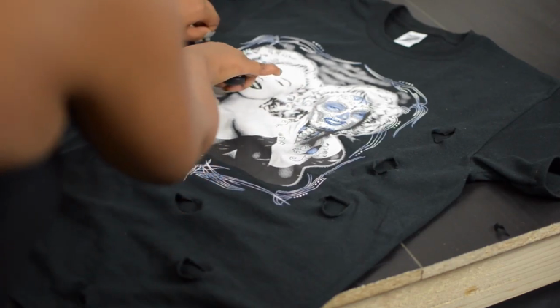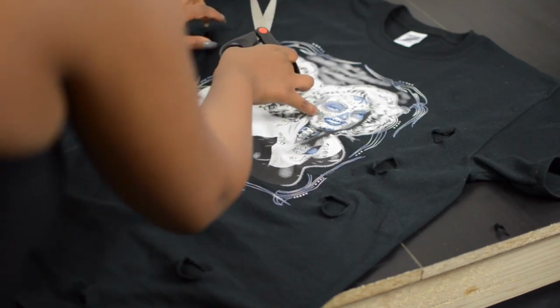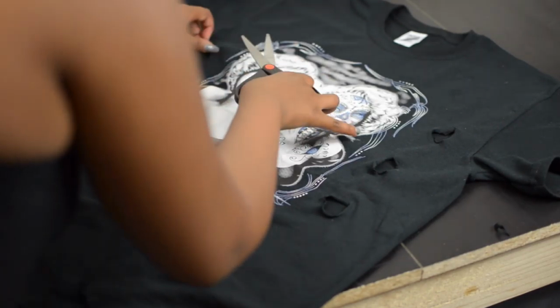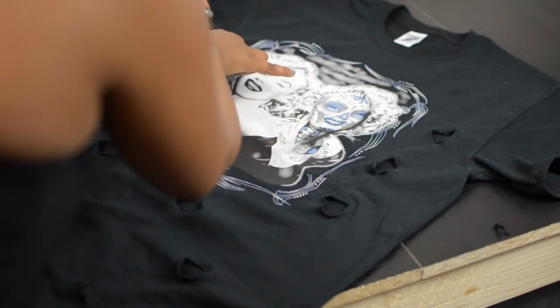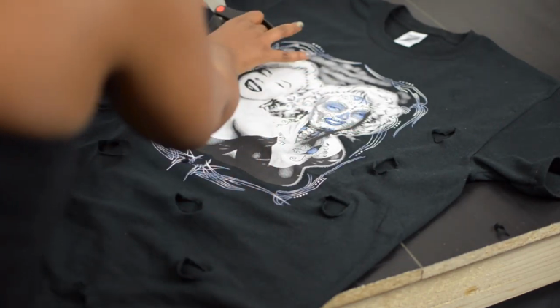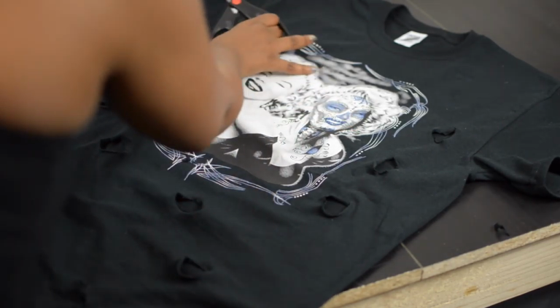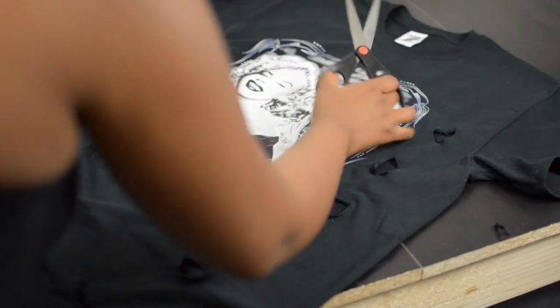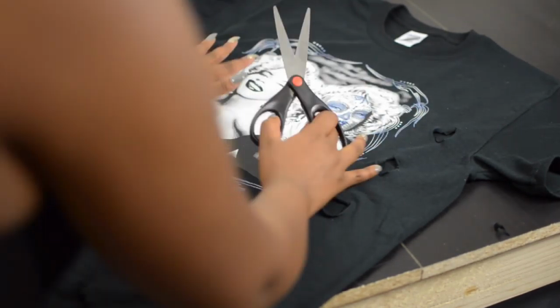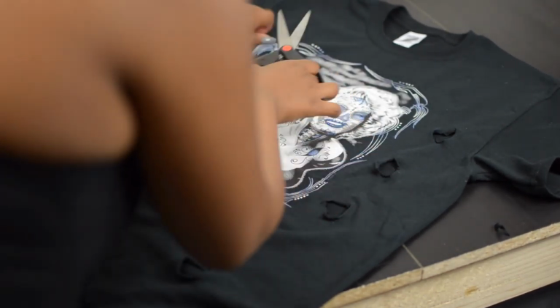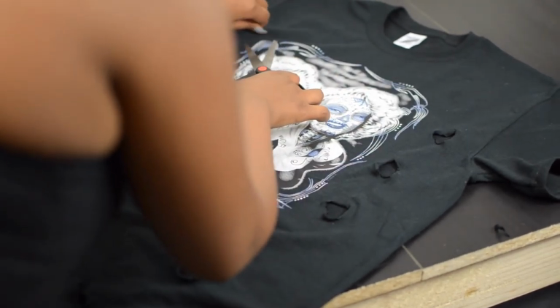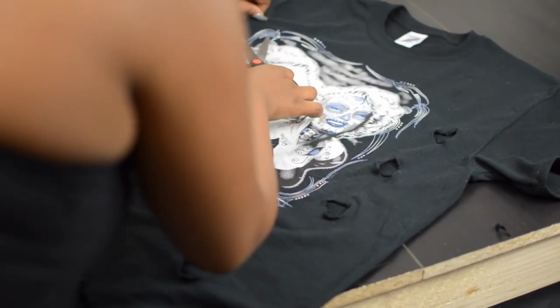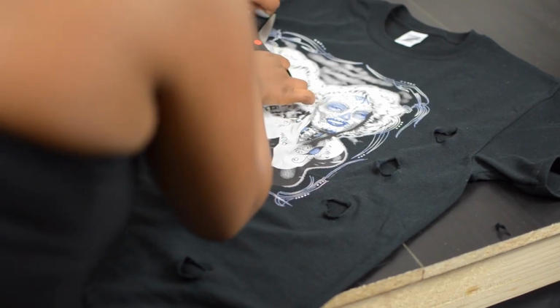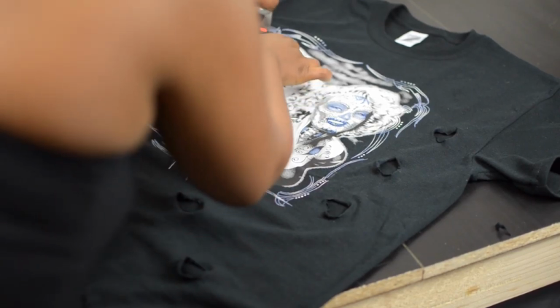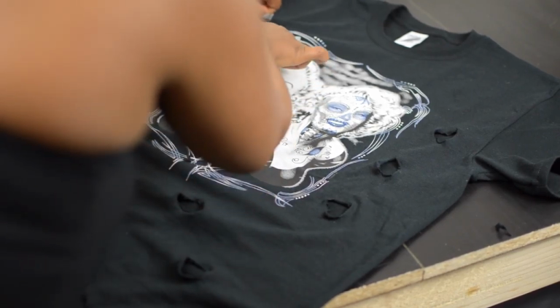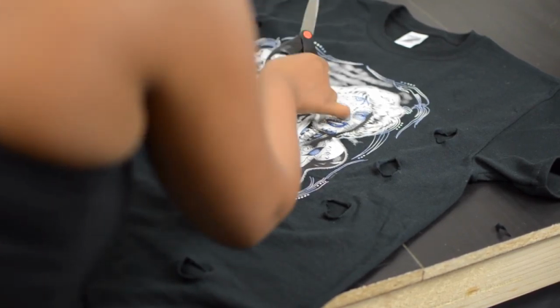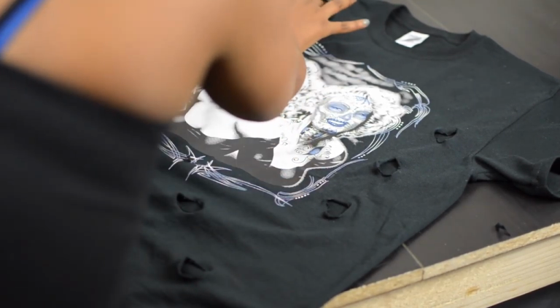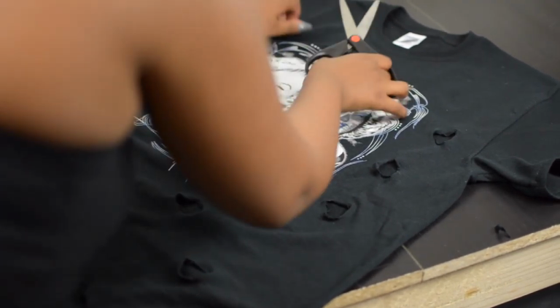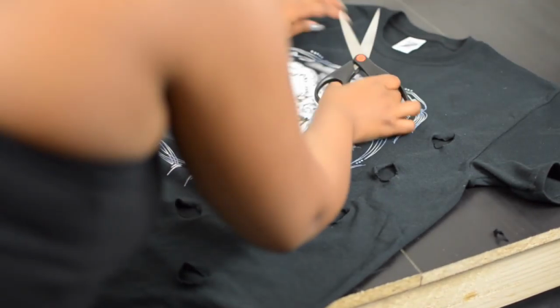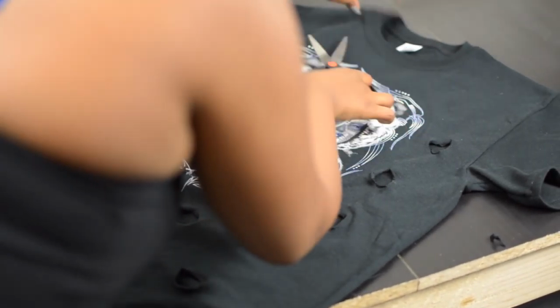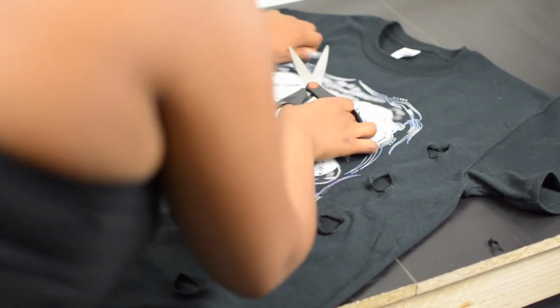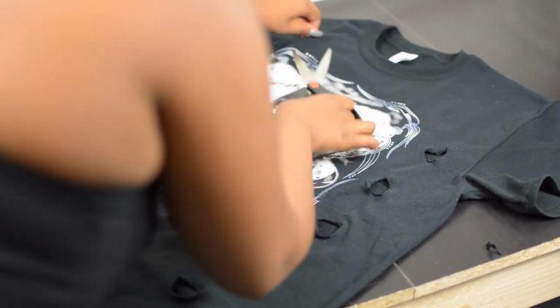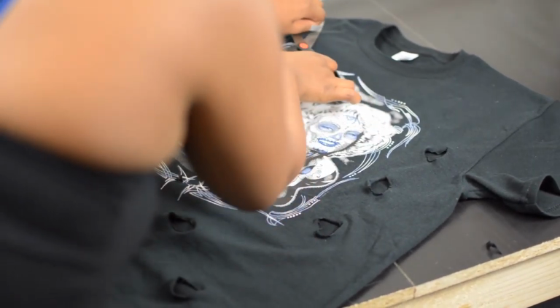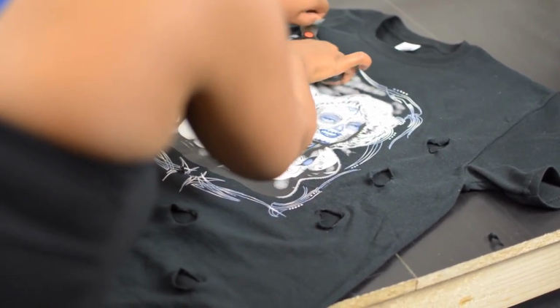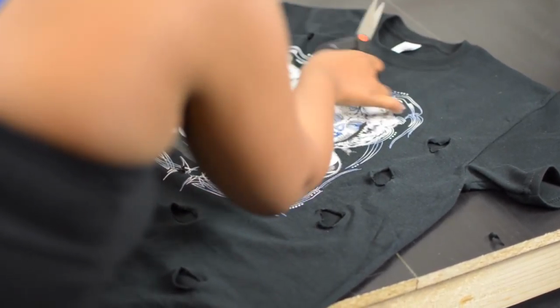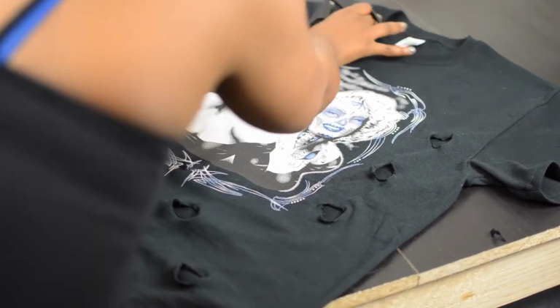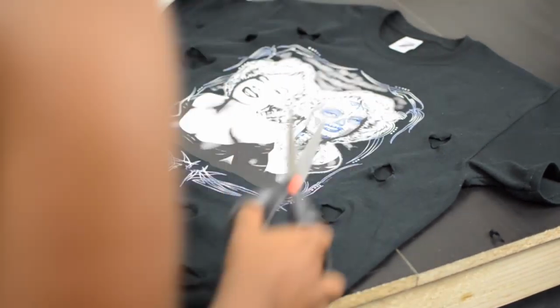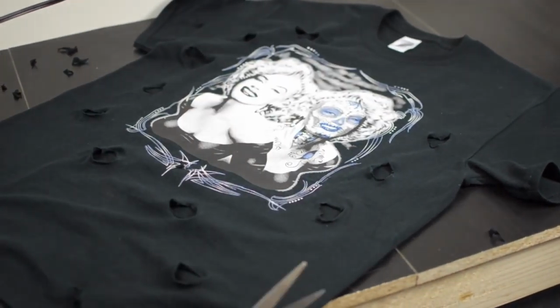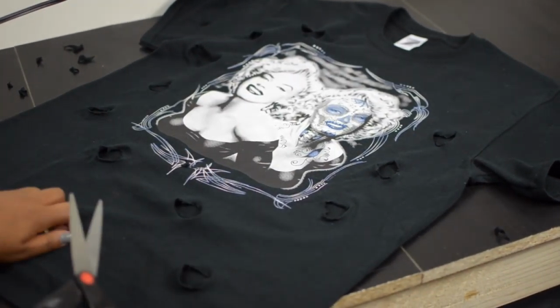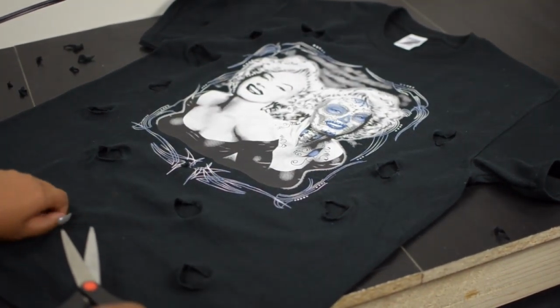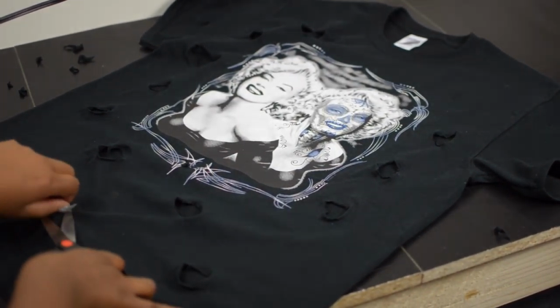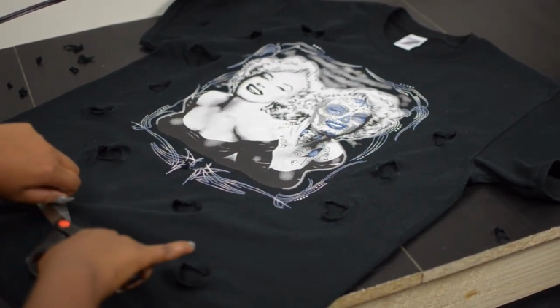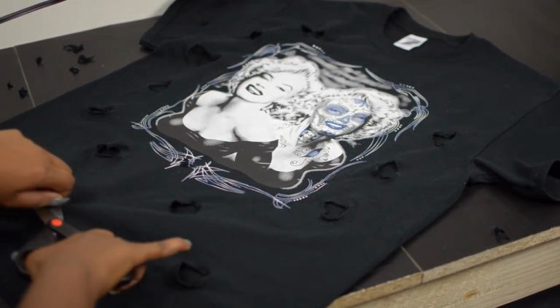As you can see I made a lot of cuts because that's just really what I wanted and the kind of look I was going for. But use your own discretion and make as many or as little as you want. Now I'll just continue to cut and pull and I'll be right back.